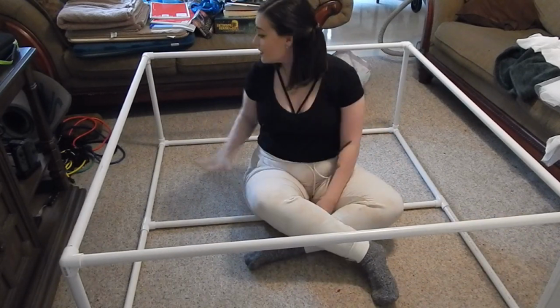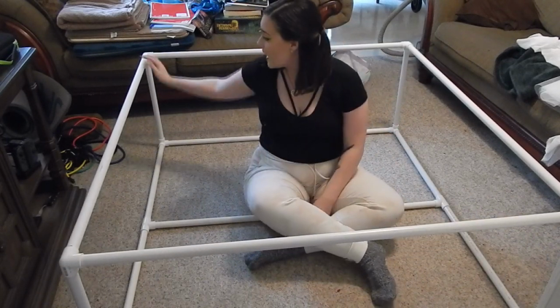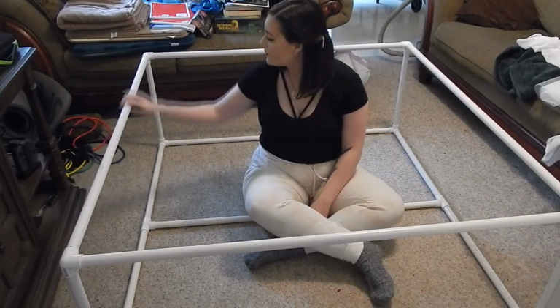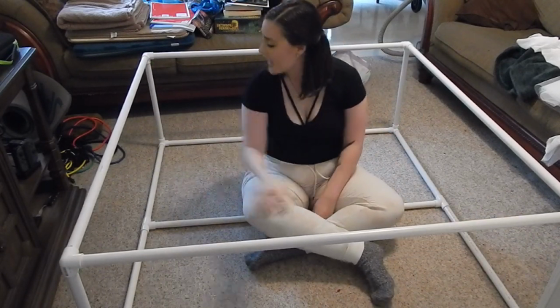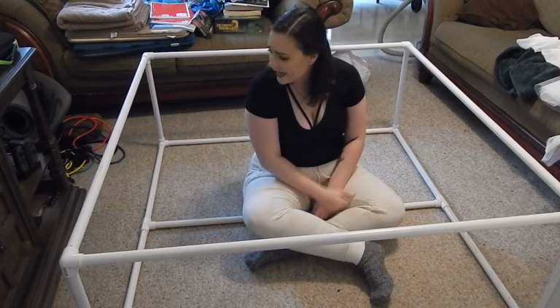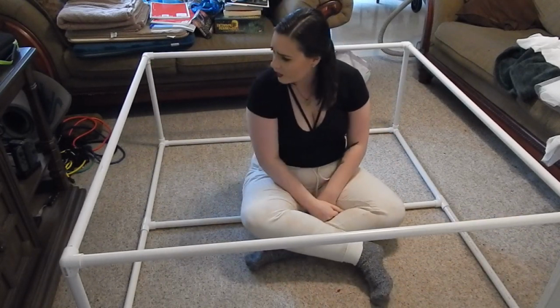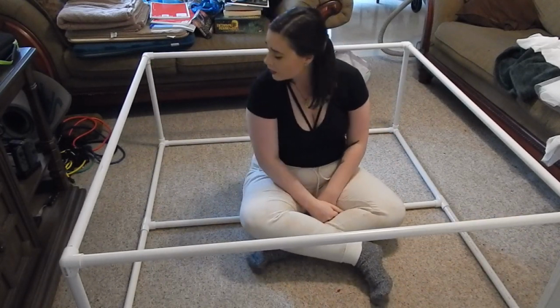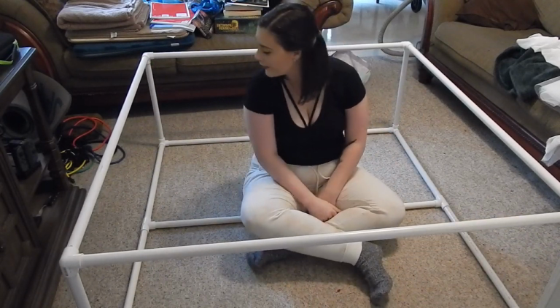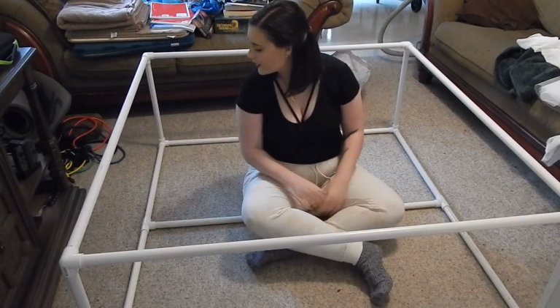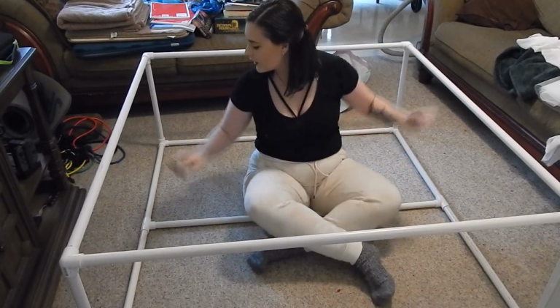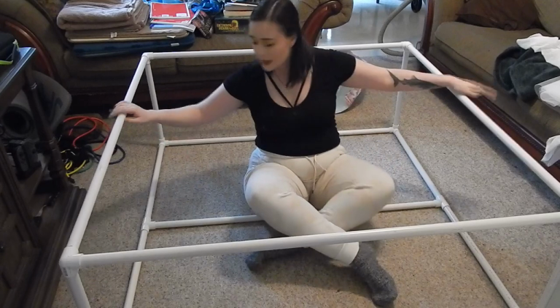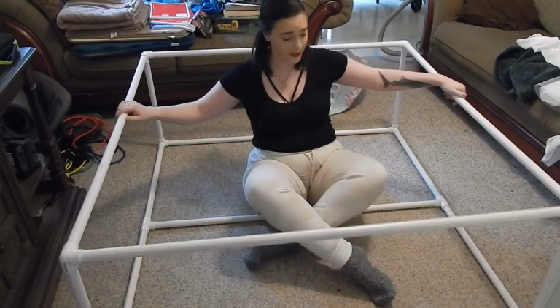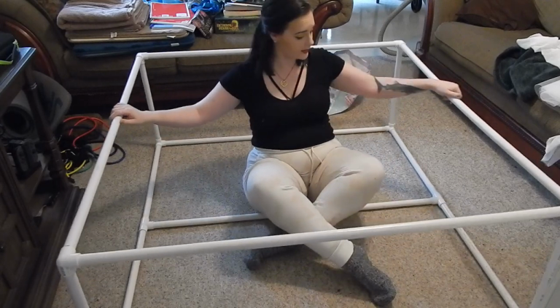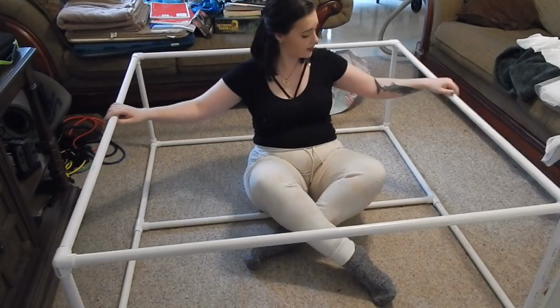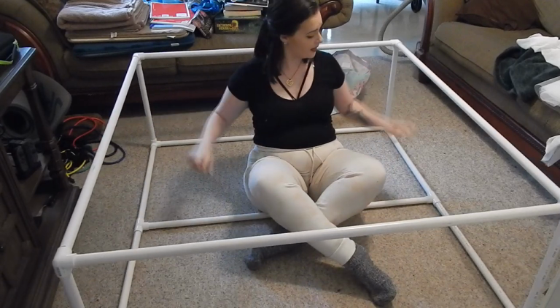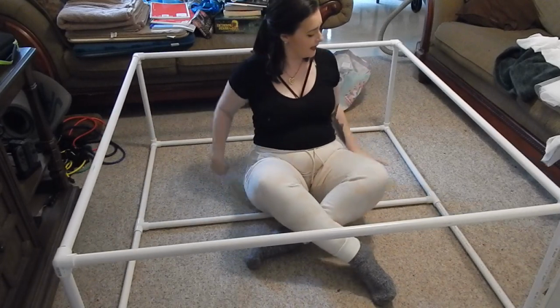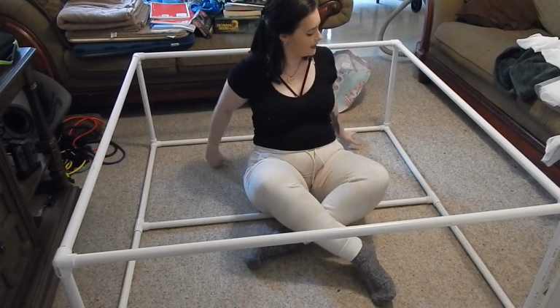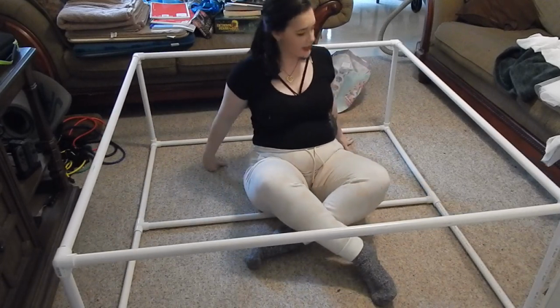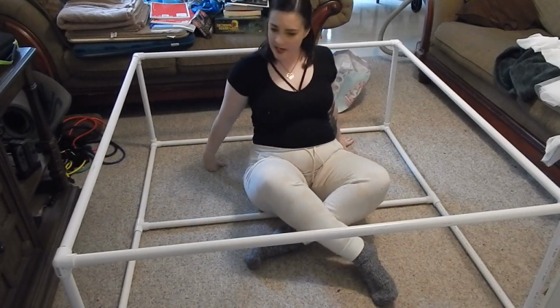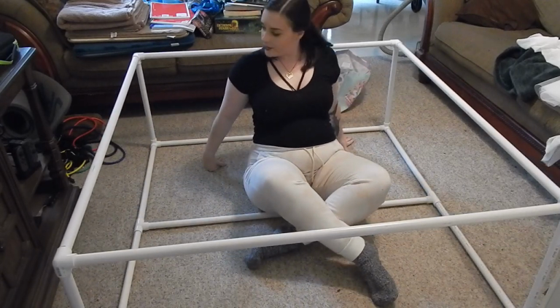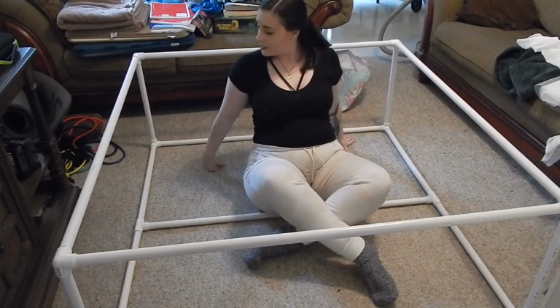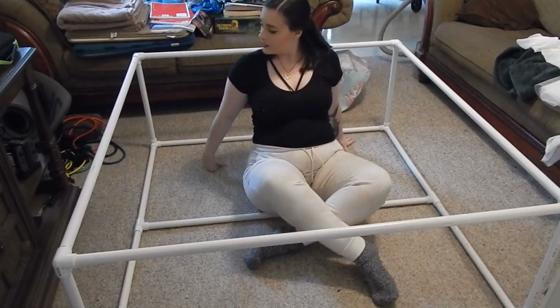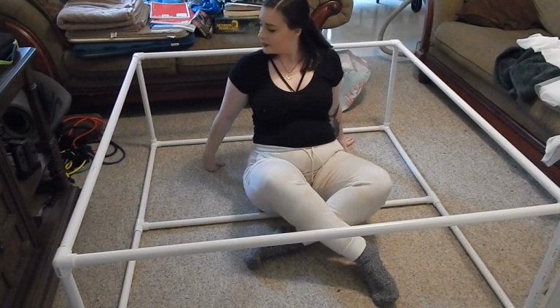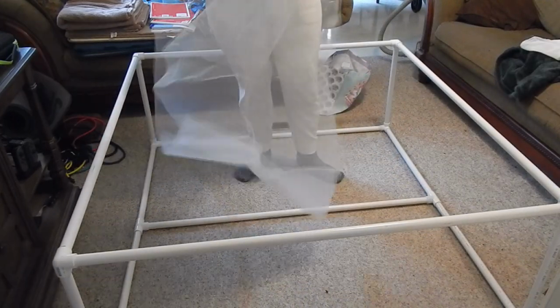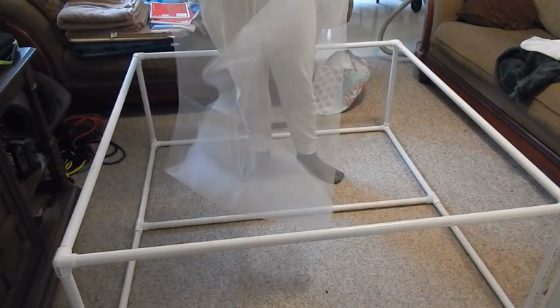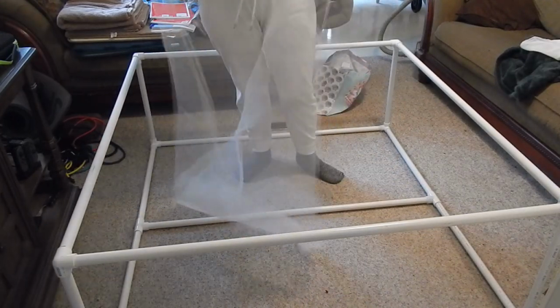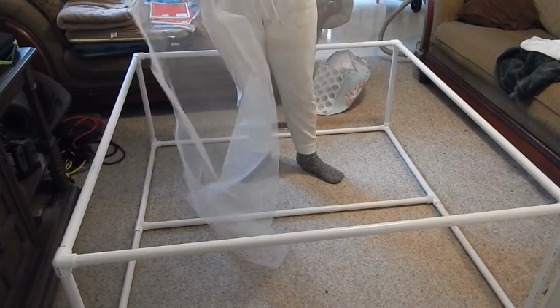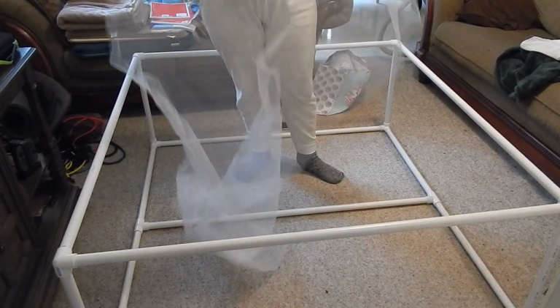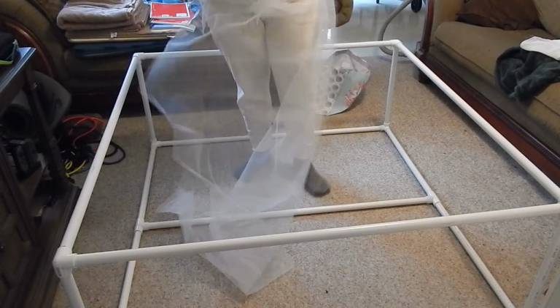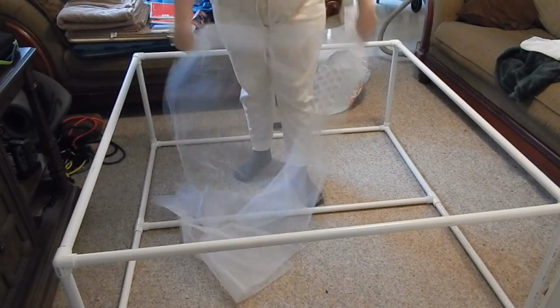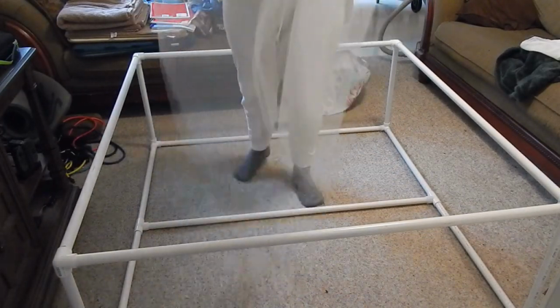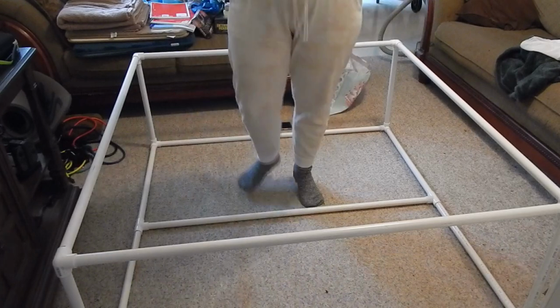Aside from the cat hair all over everything, I think that'll do it. Some netting on here.